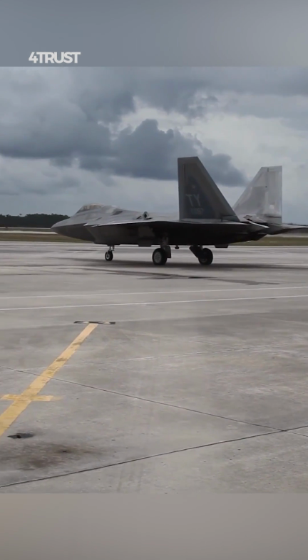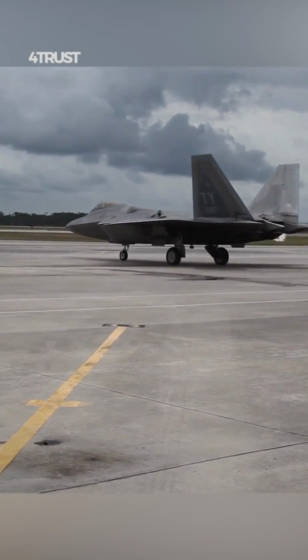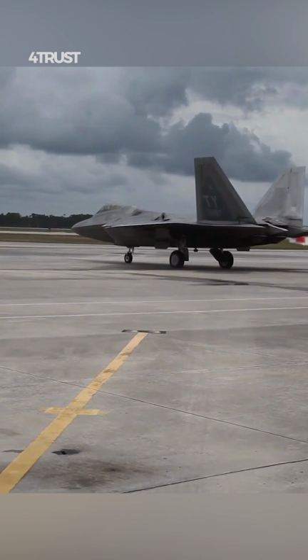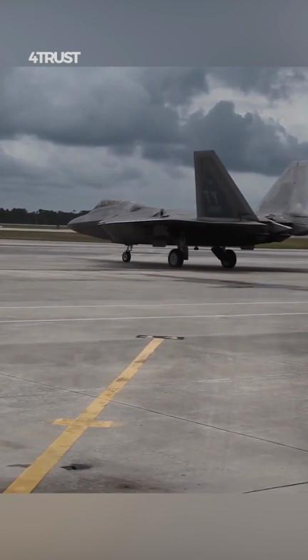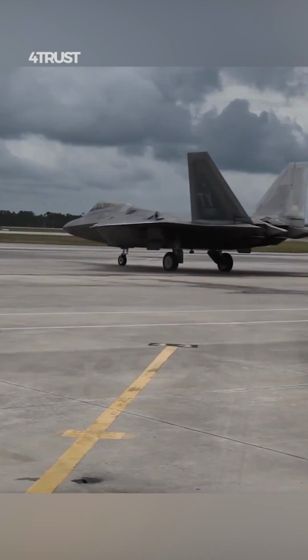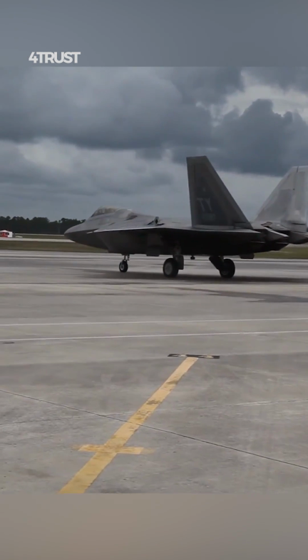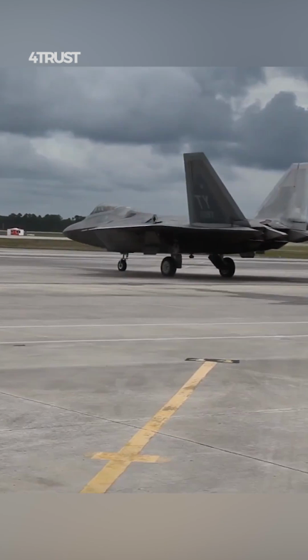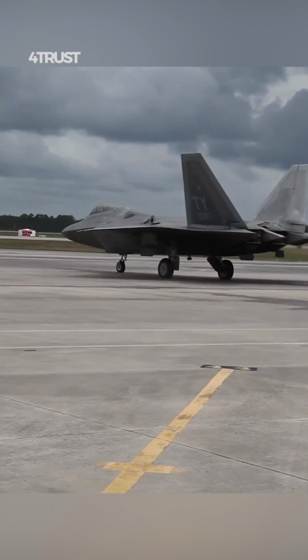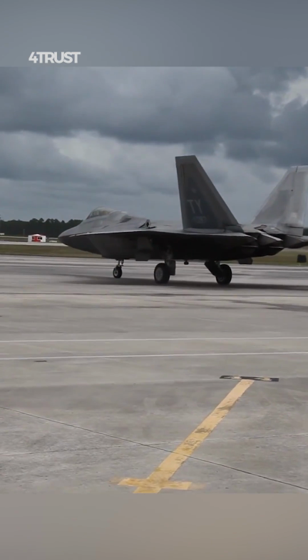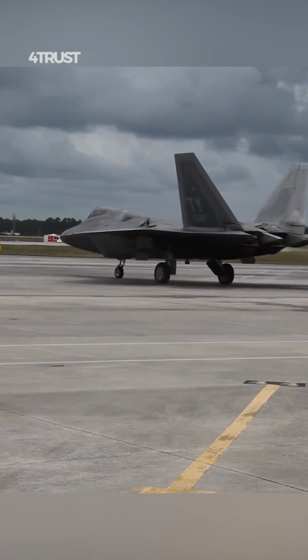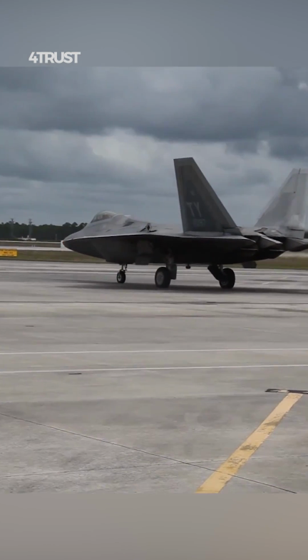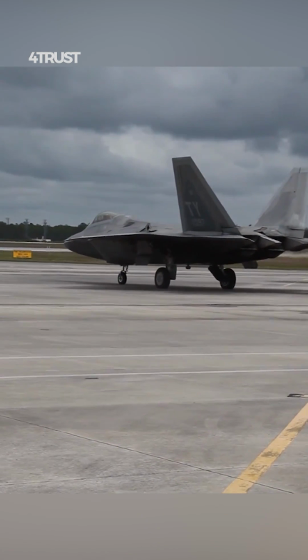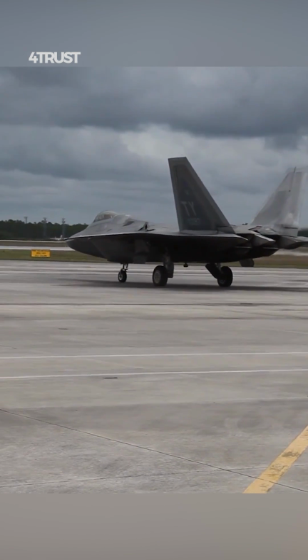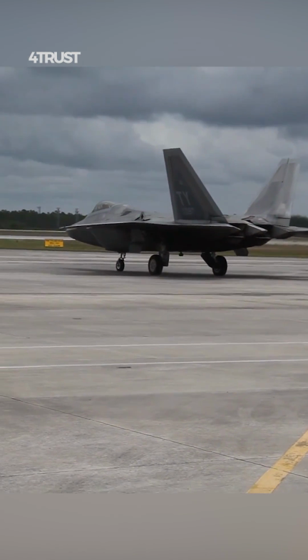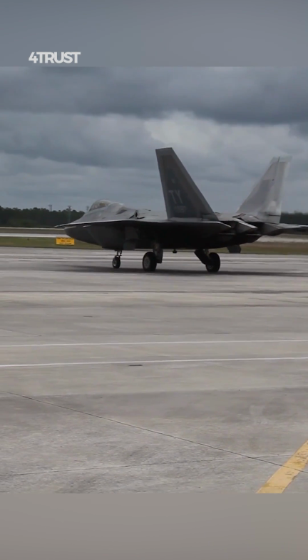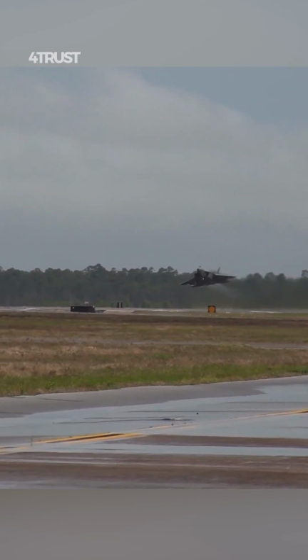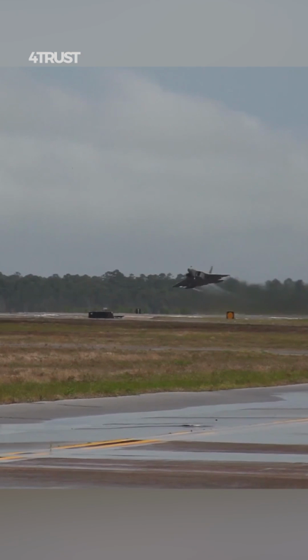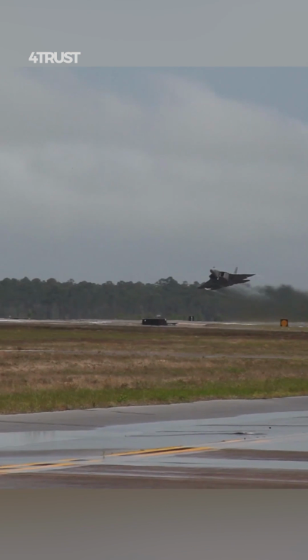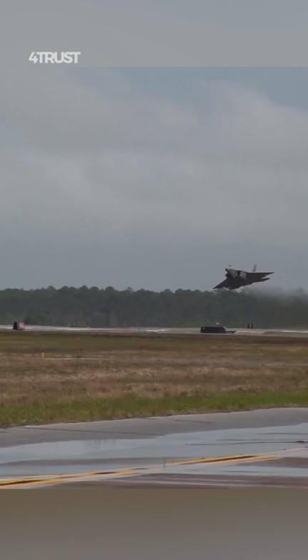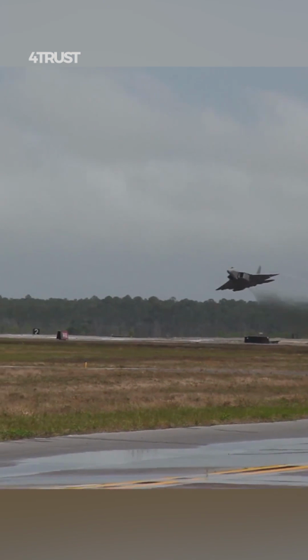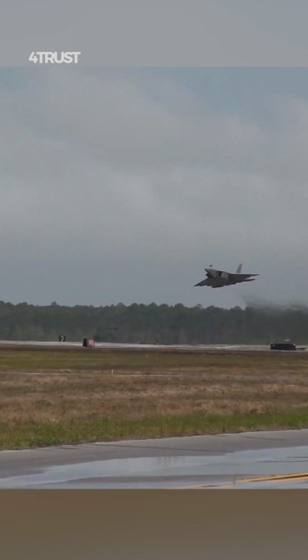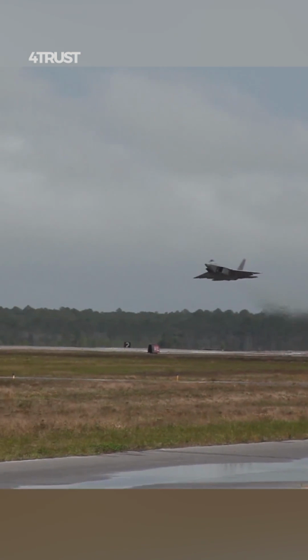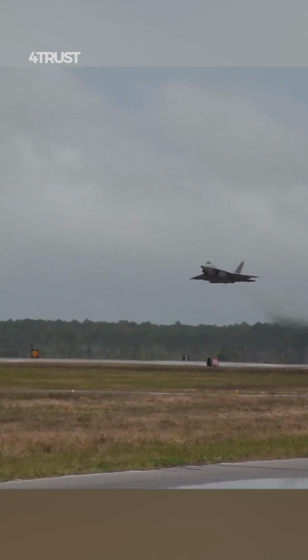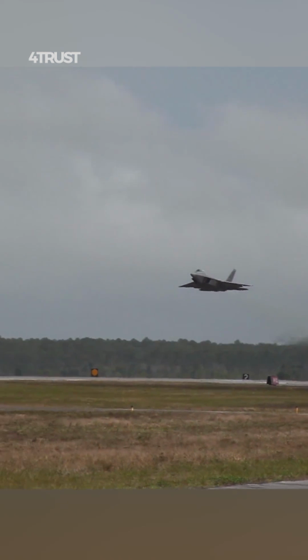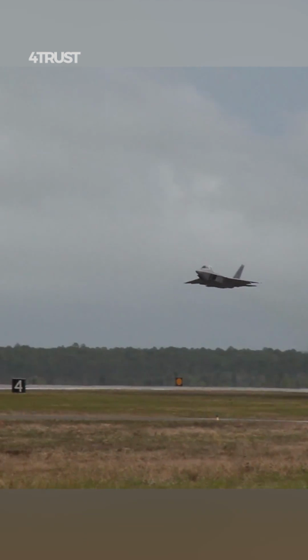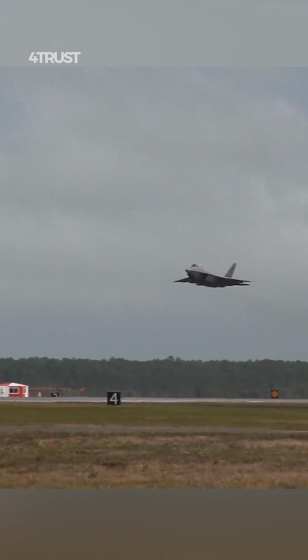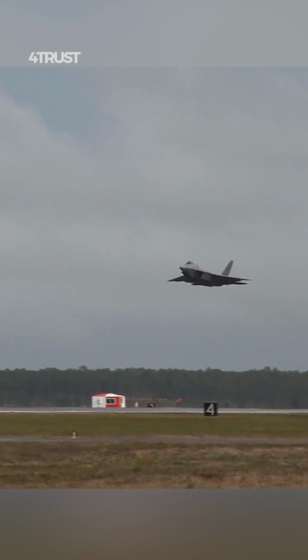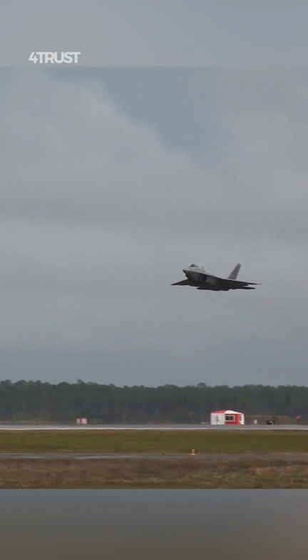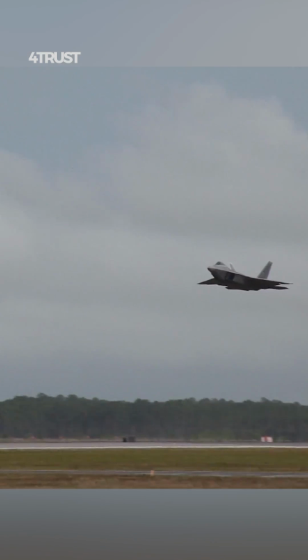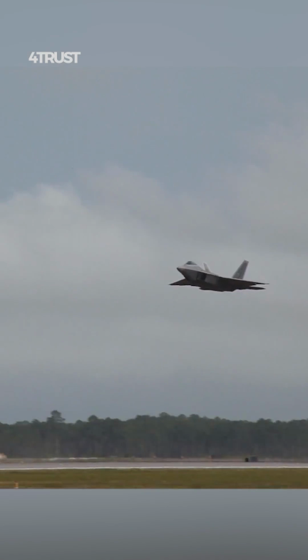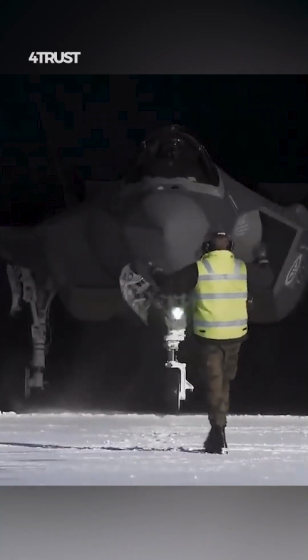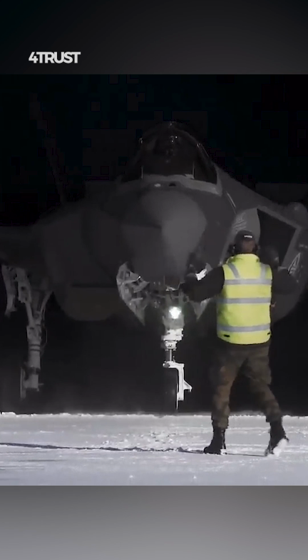The F-22 was primarily designed for air superiority and air dominance missions. It excels at dogfighting and maintaining control of the airspace.